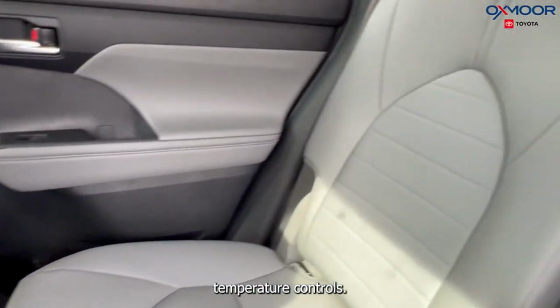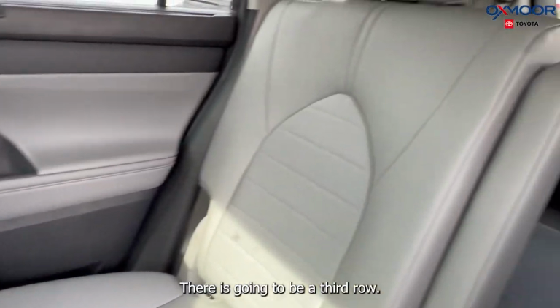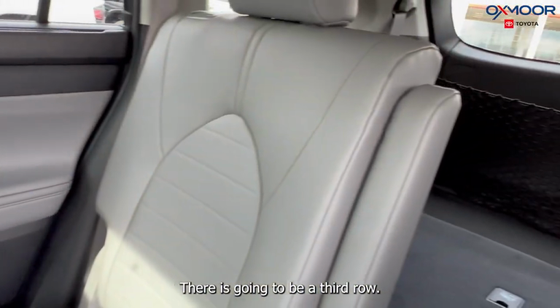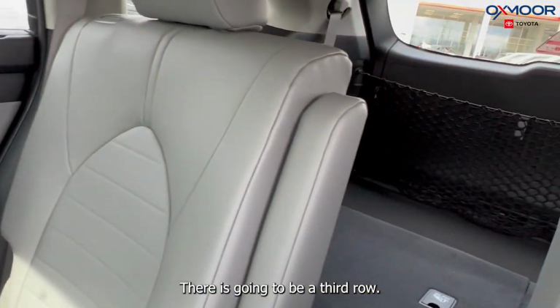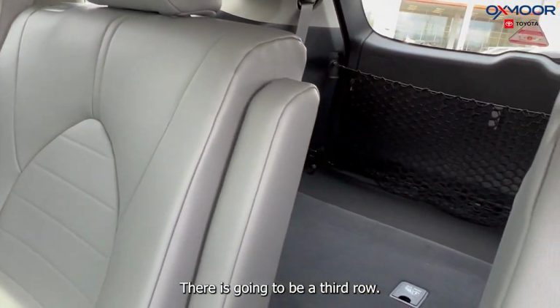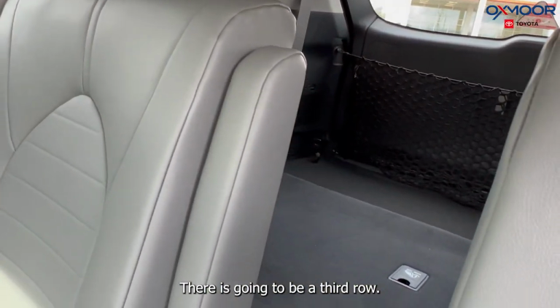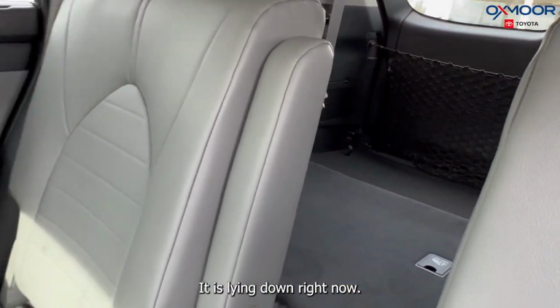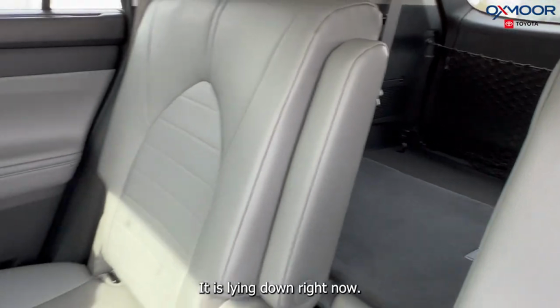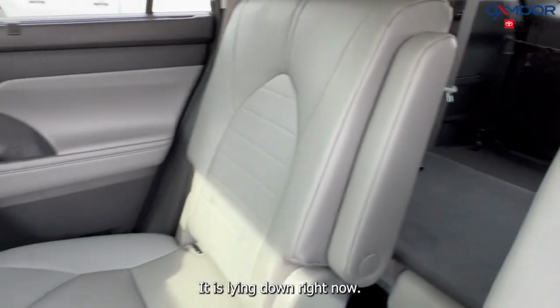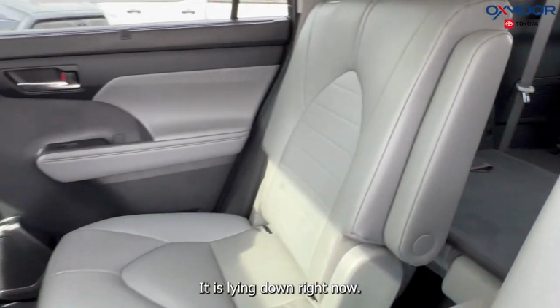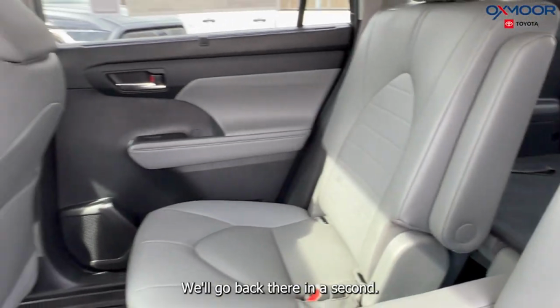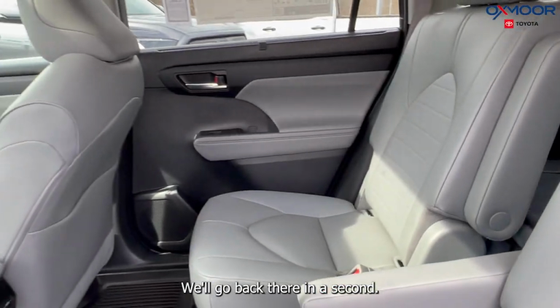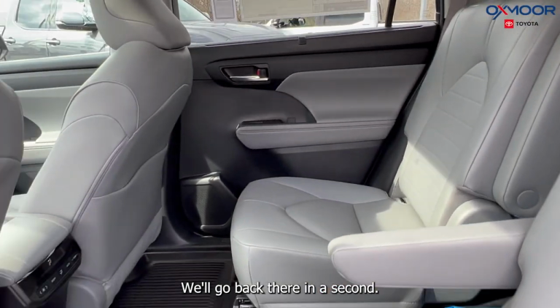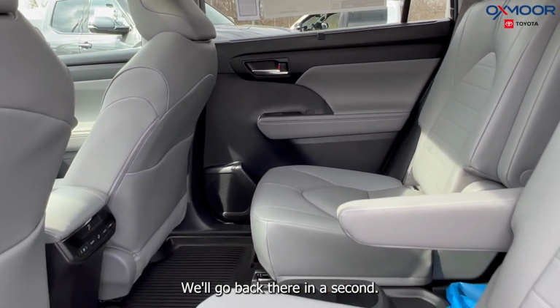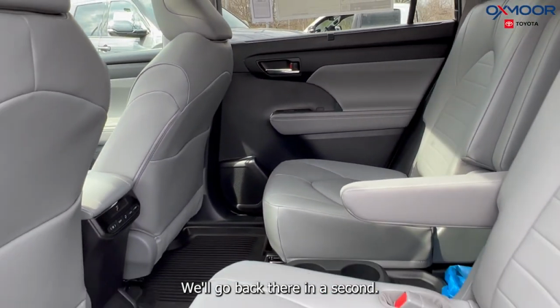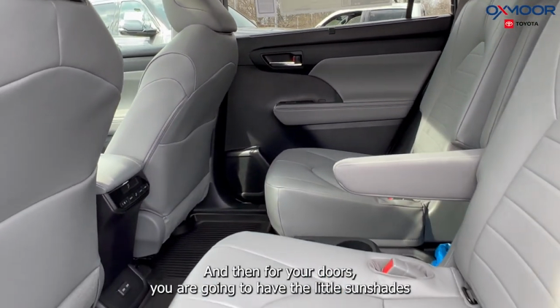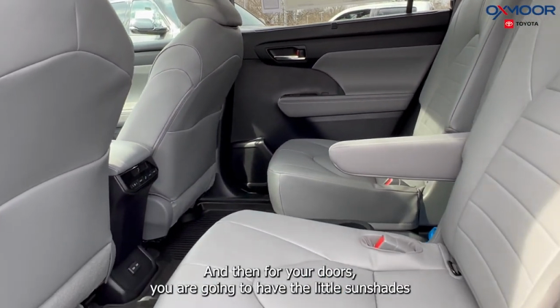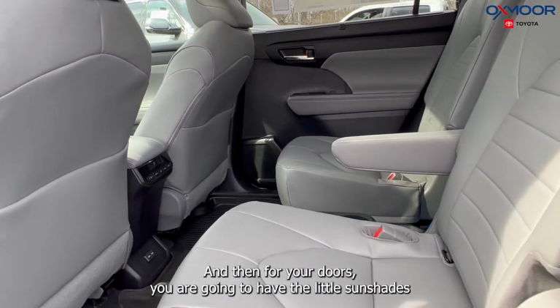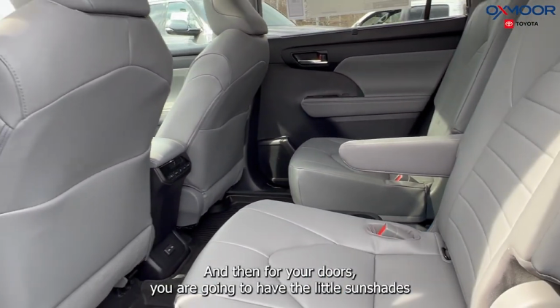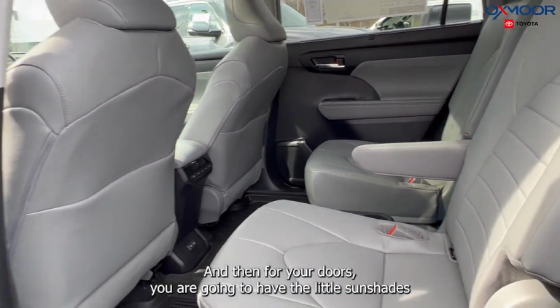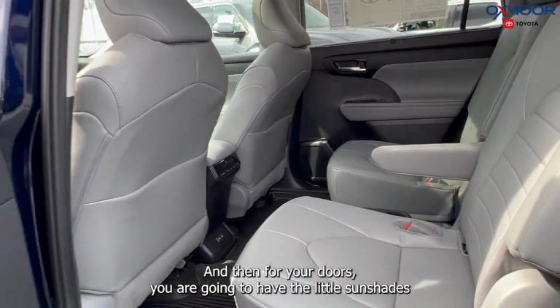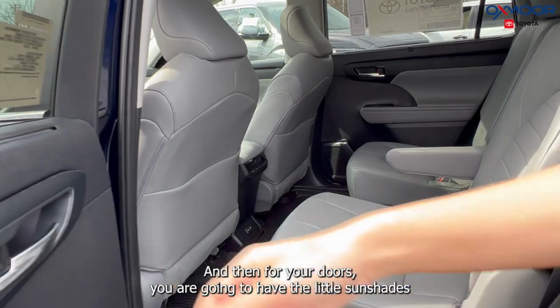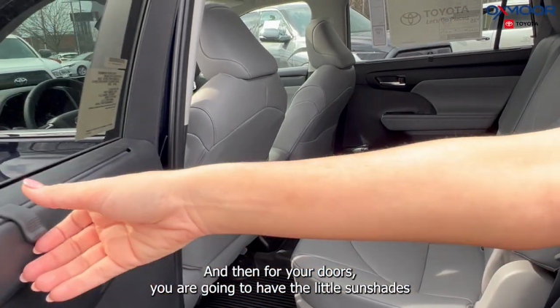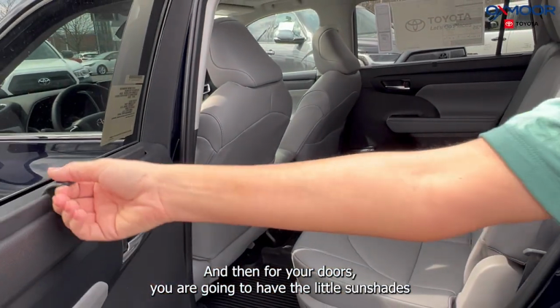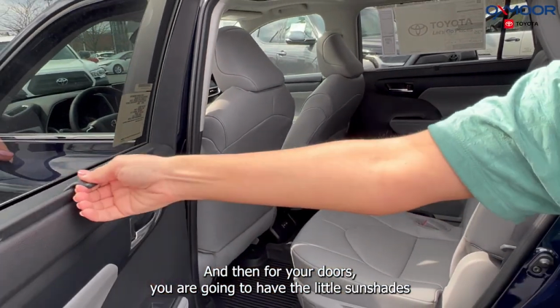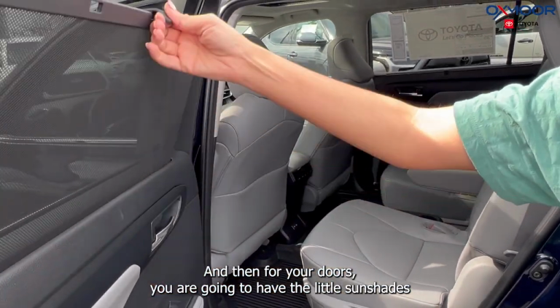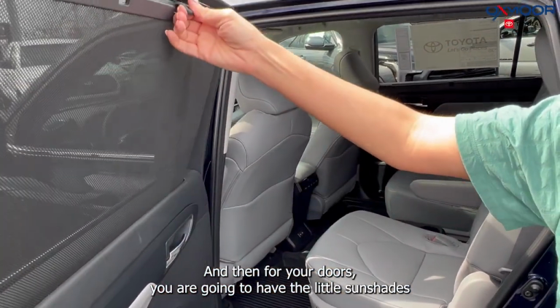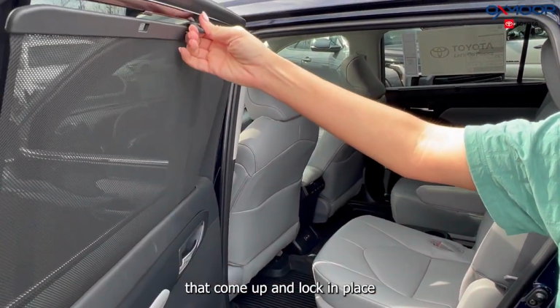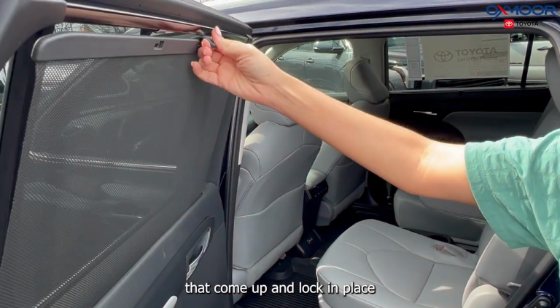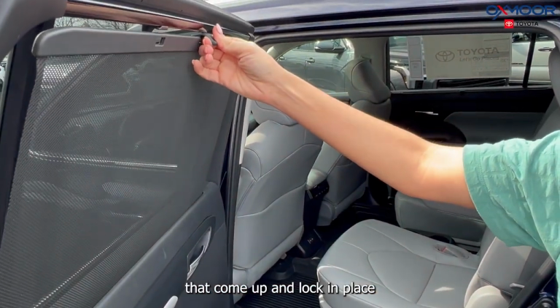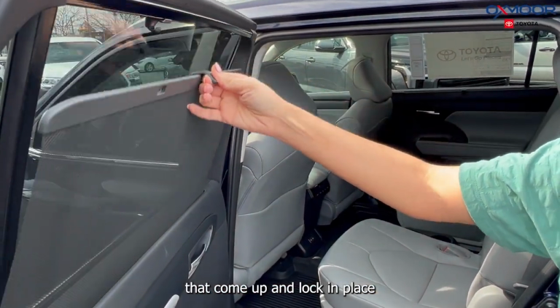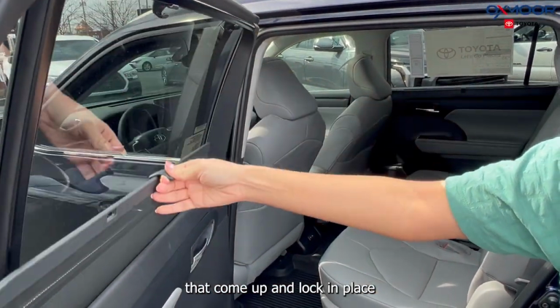There is going to be a third row — it is folded down right now. And for your doors, you are going to have the little sun shades that come up and lock into place.